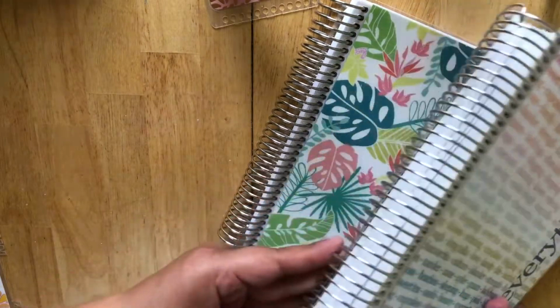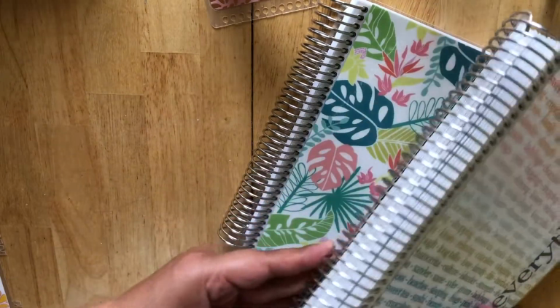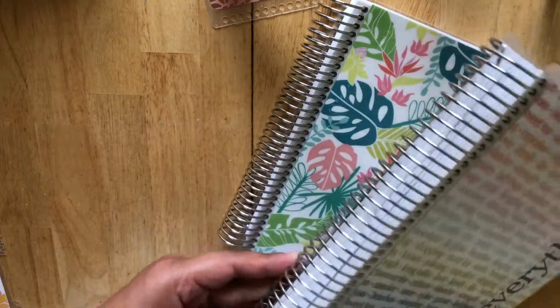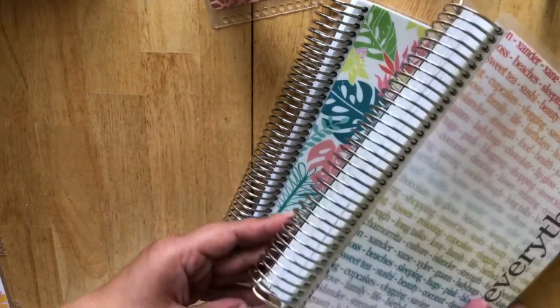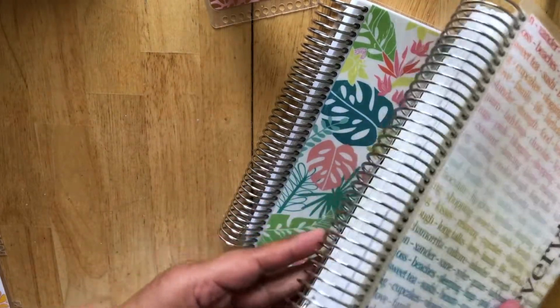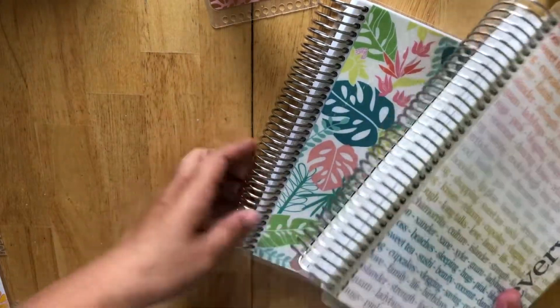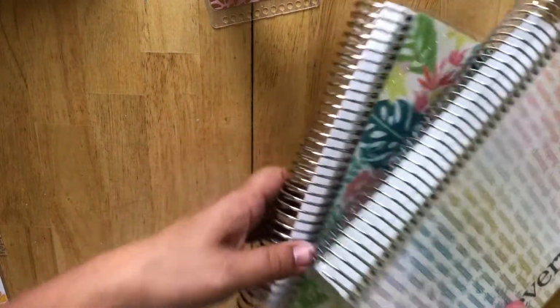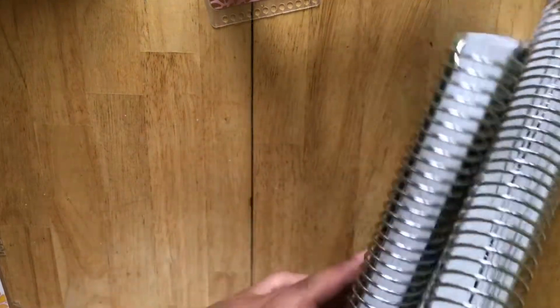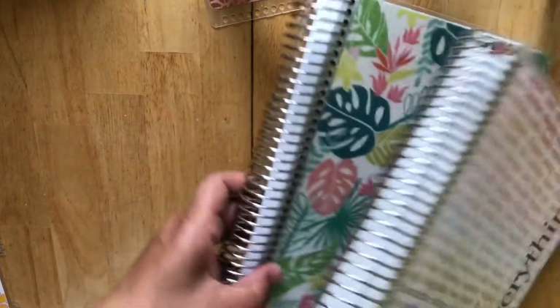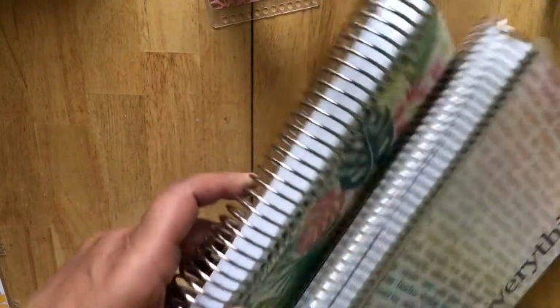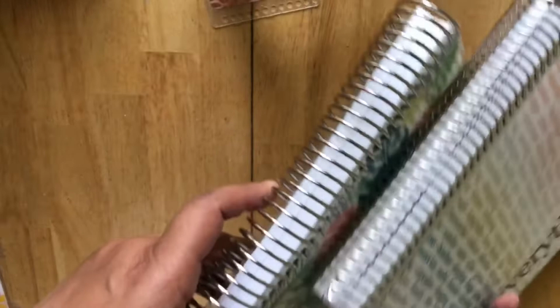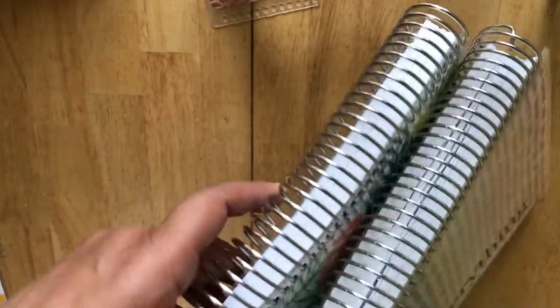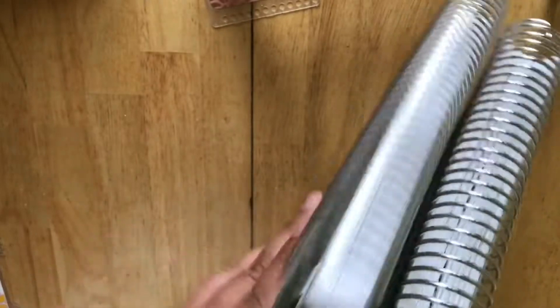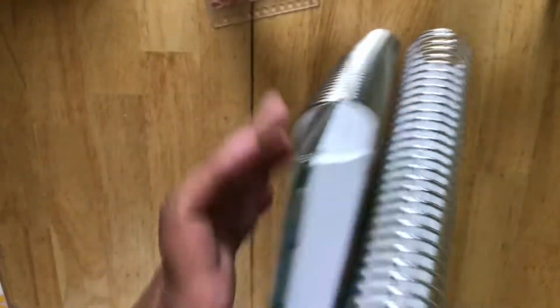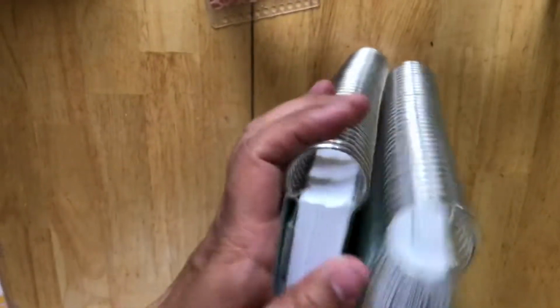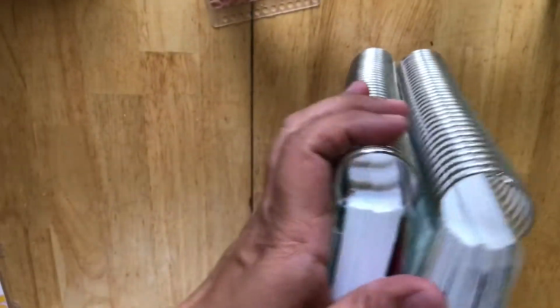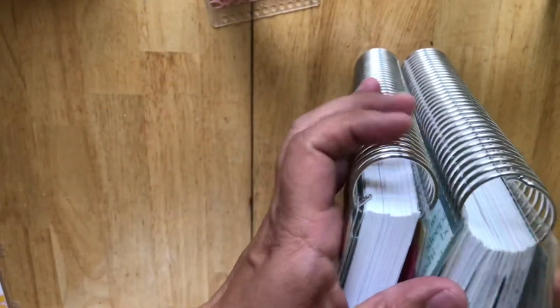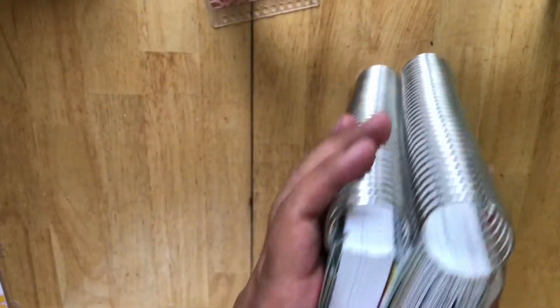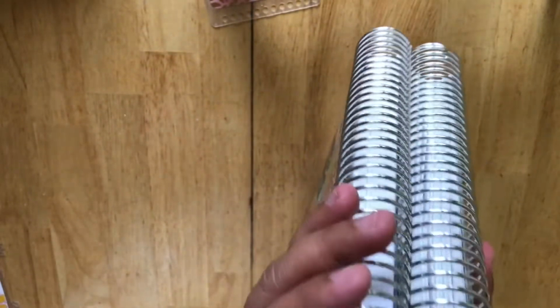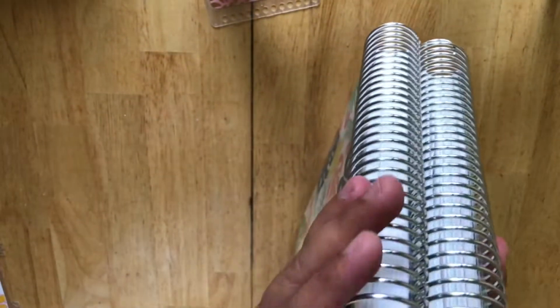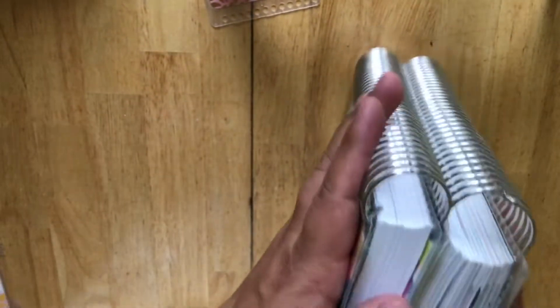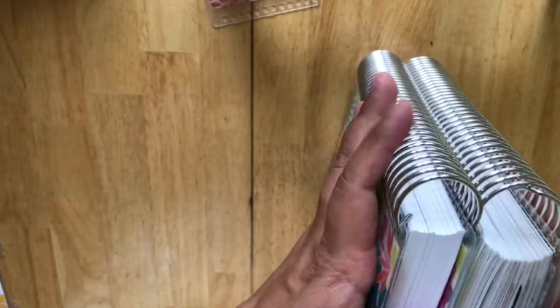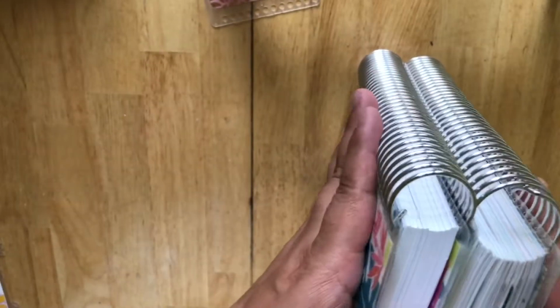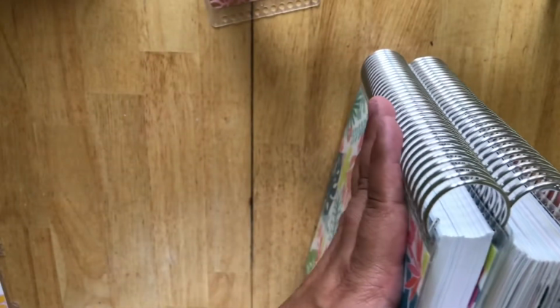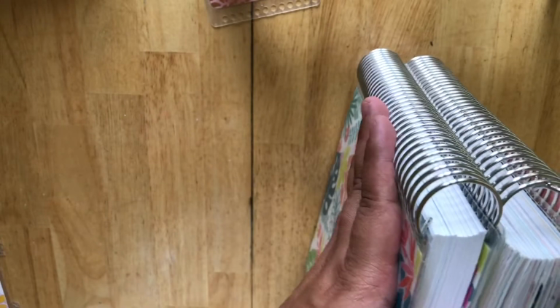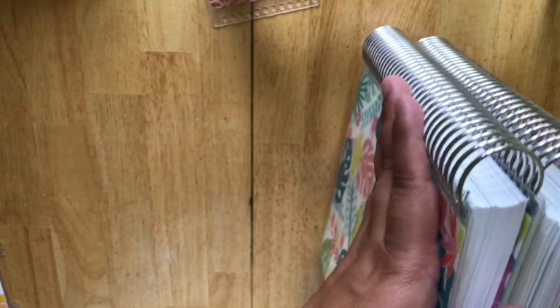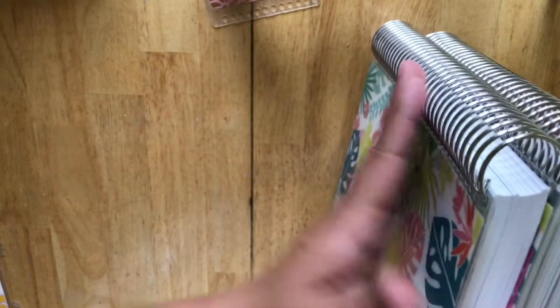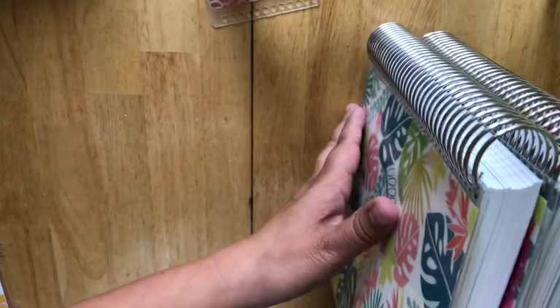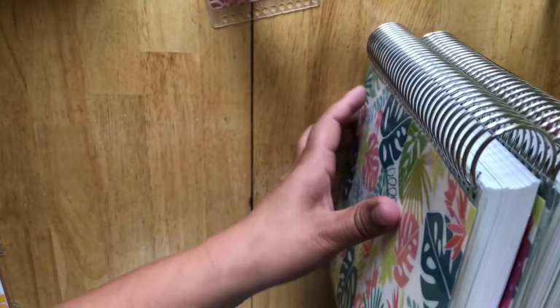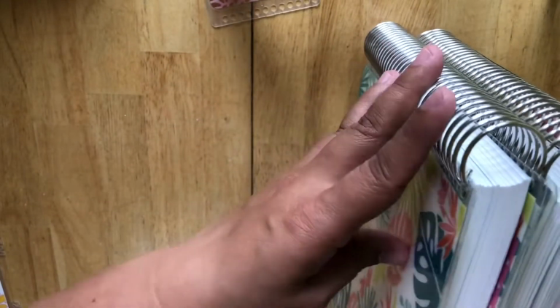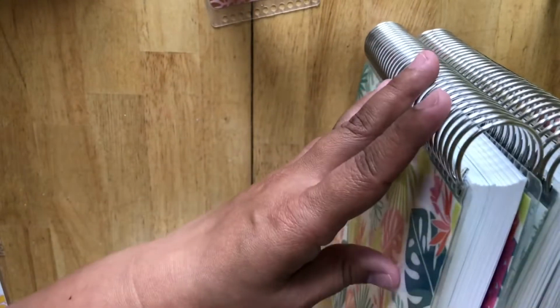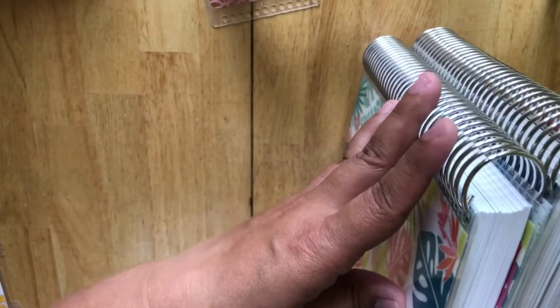Thankfully this is an extra planner but this coil's gotta go, this is annoying. See, this one is perfect — what did they do differently? It's because of the way they cut it.